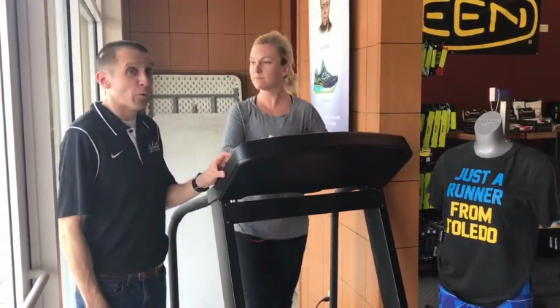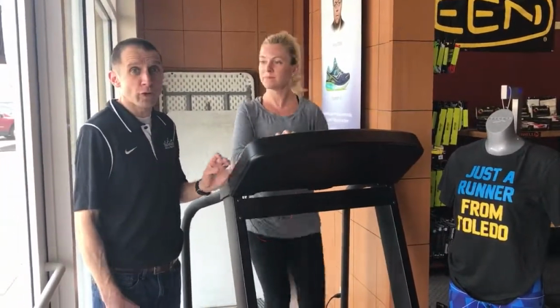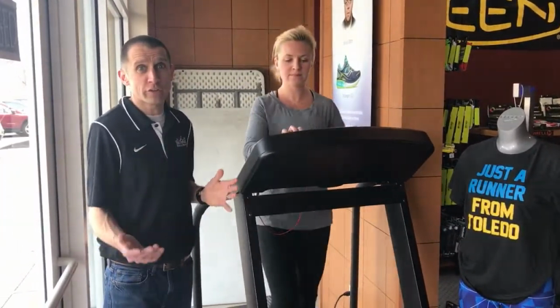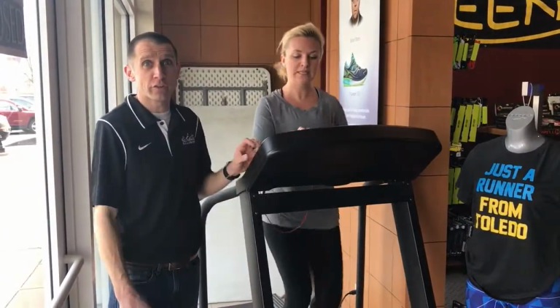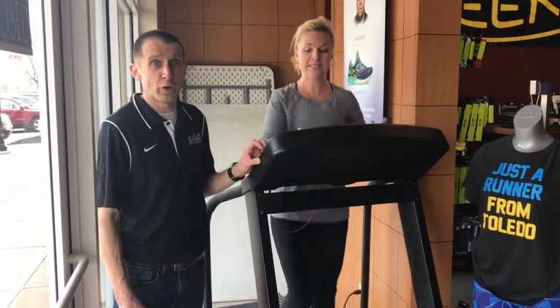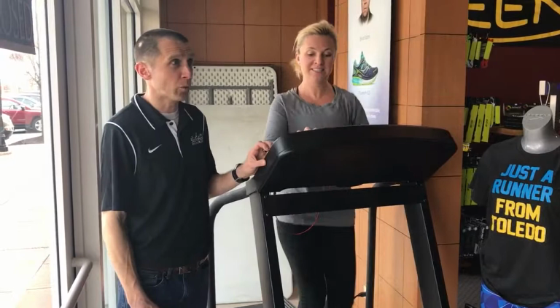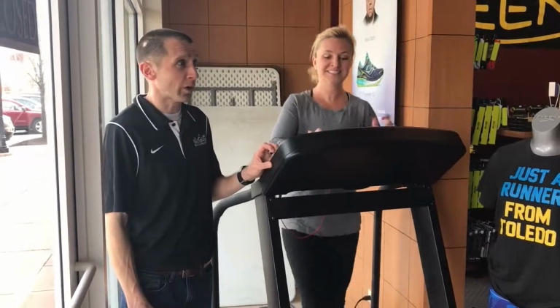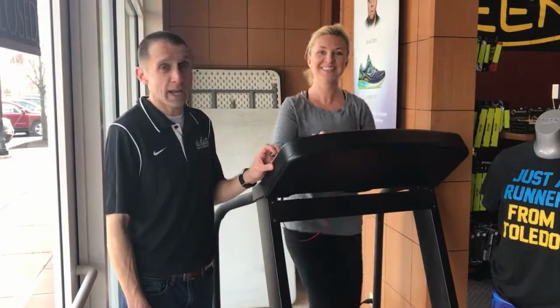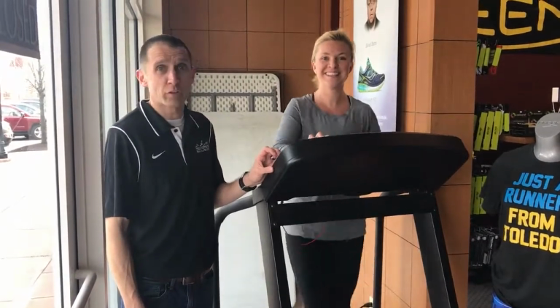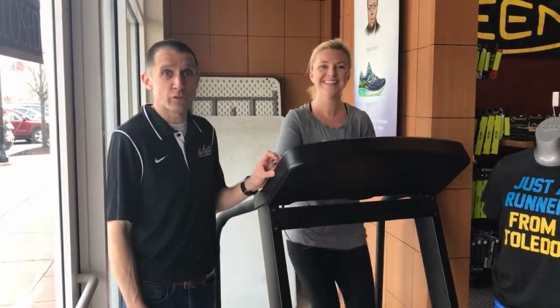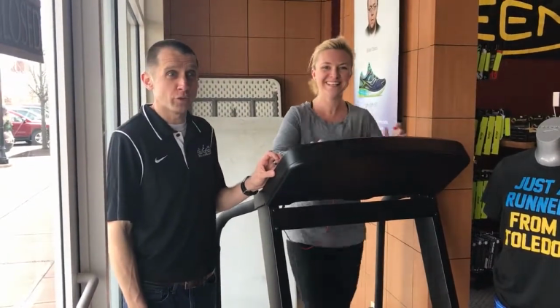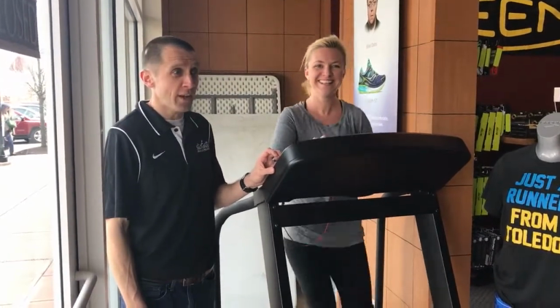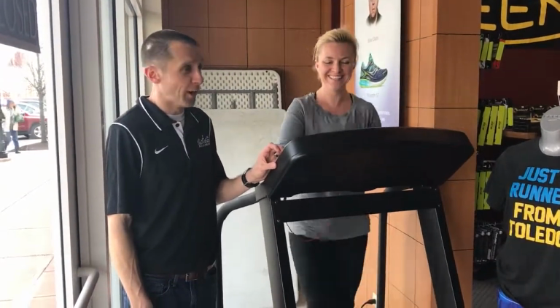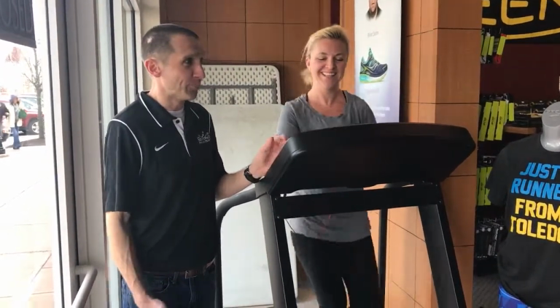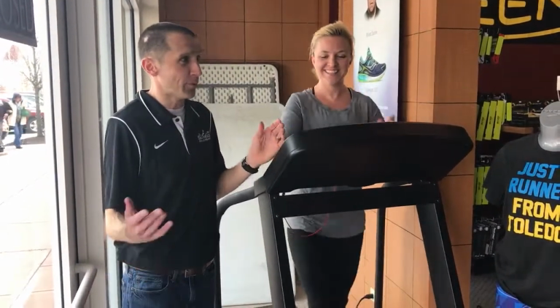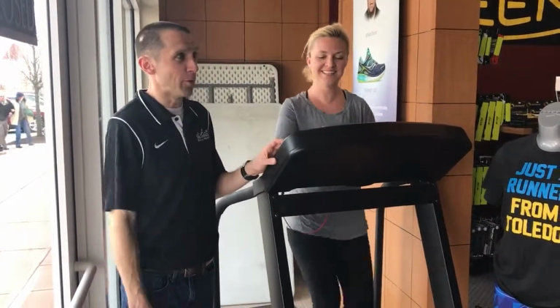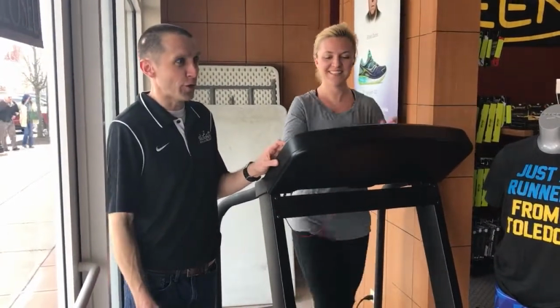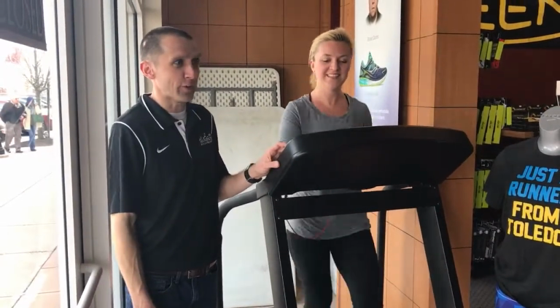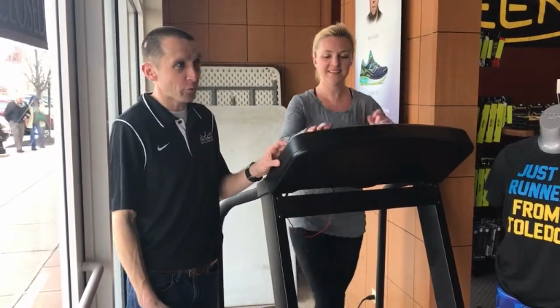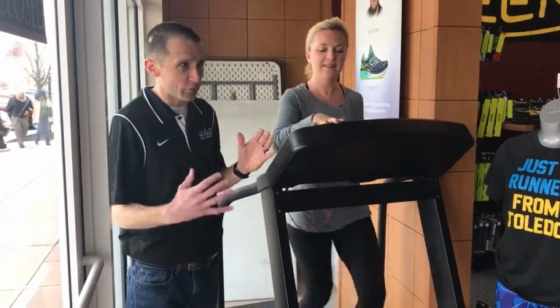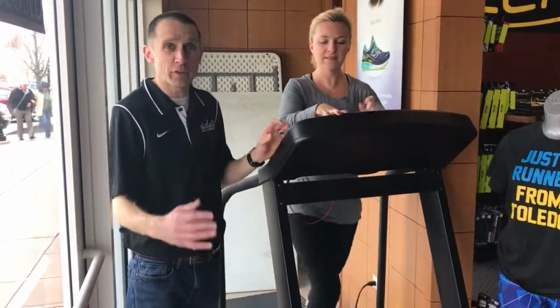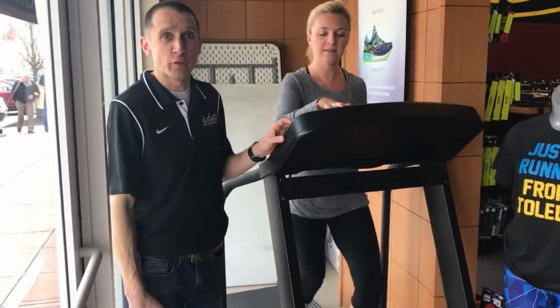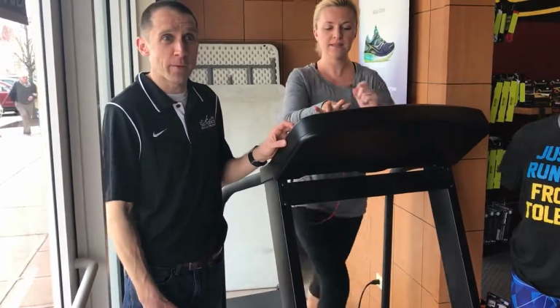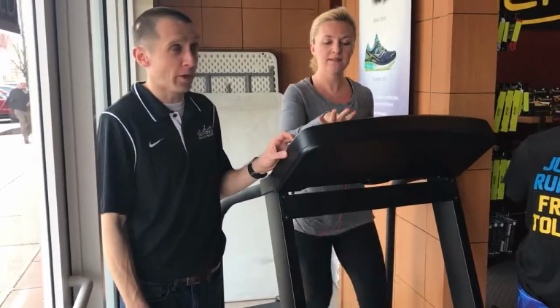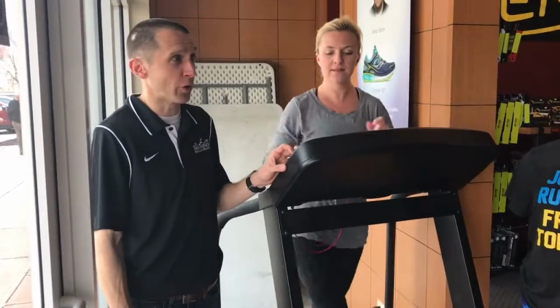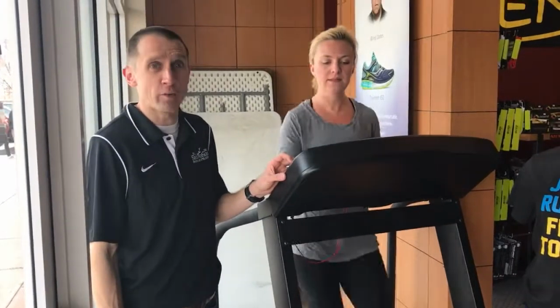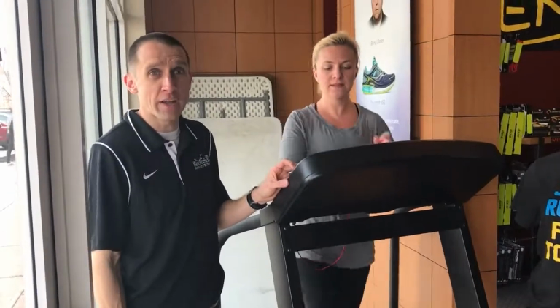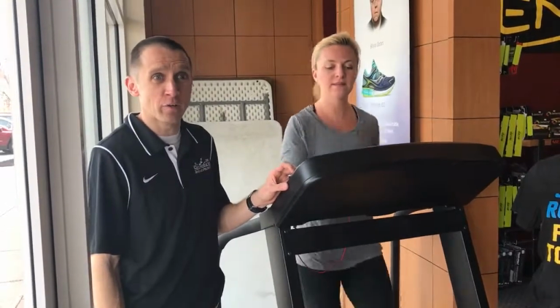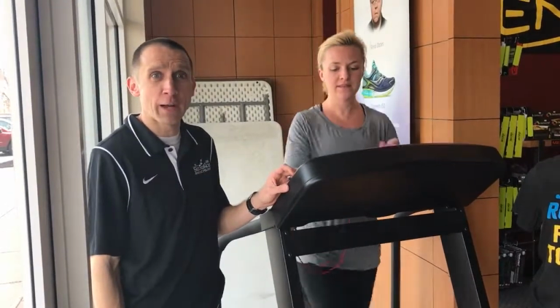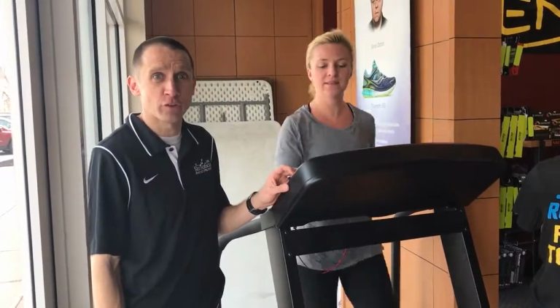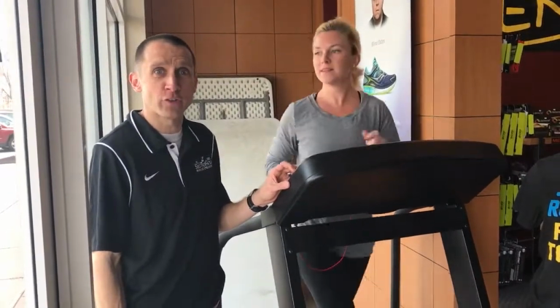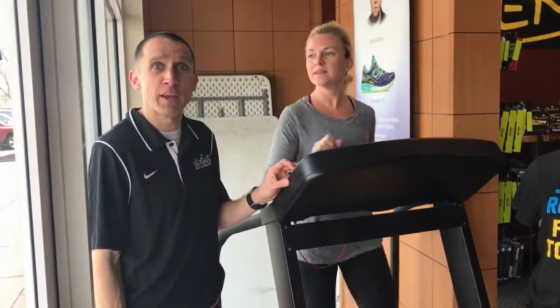We have quite a large selection of running, walking, and active lifestyle shoes. We're able to fit the shoe based off your foot type and offer you quite a variety of options and choices that way.